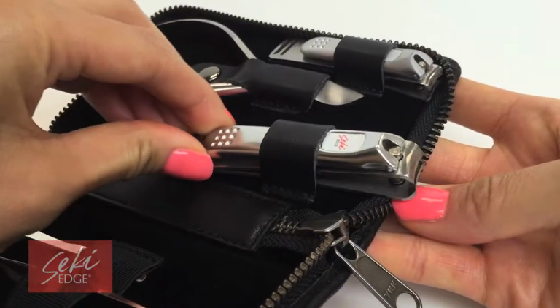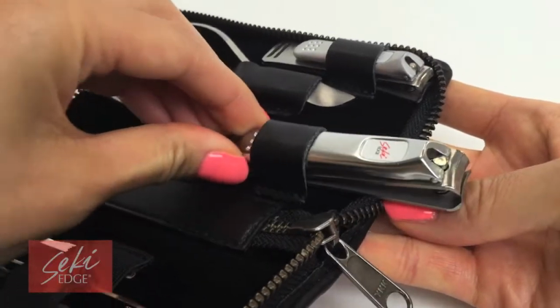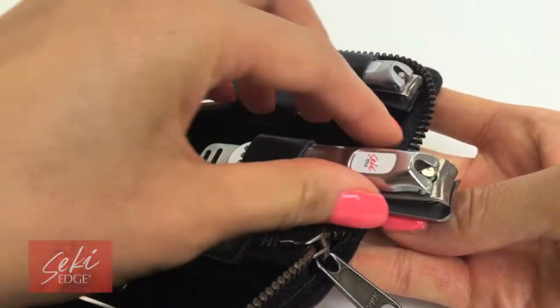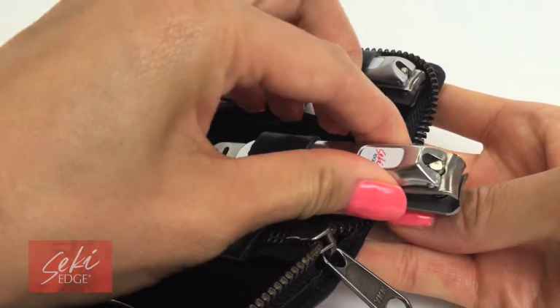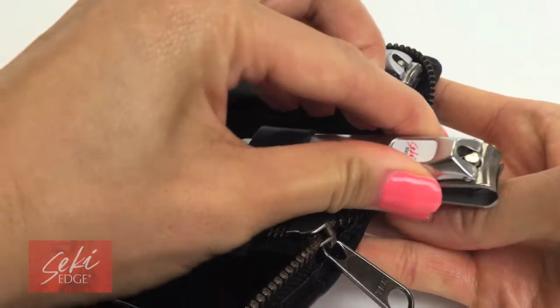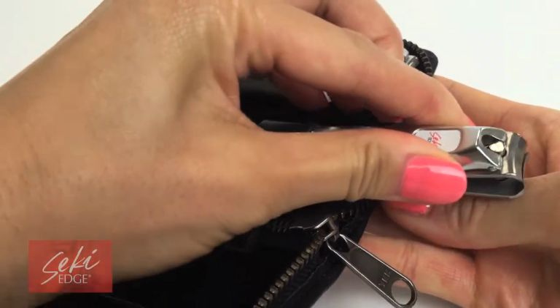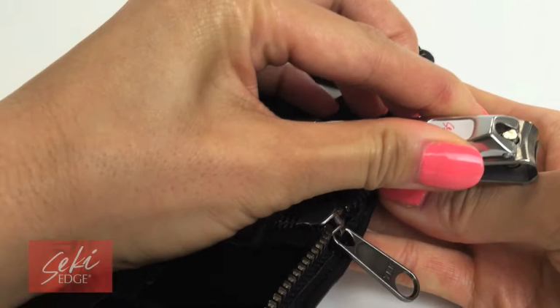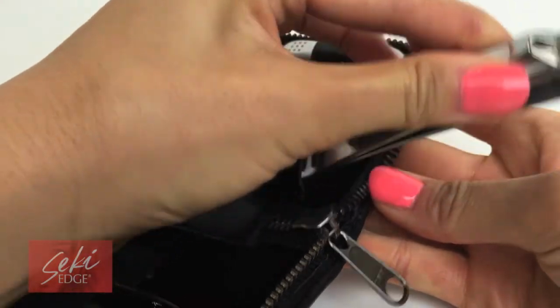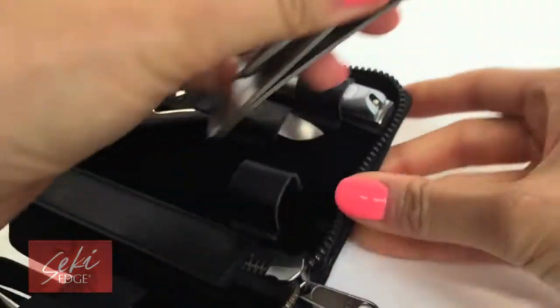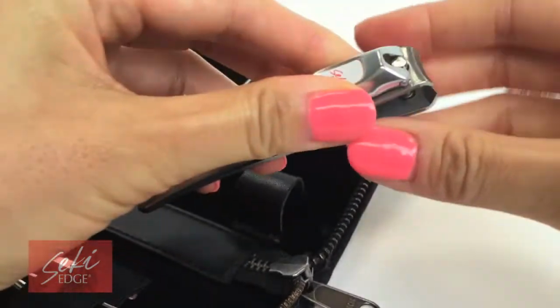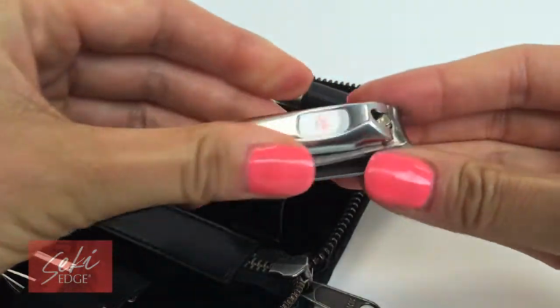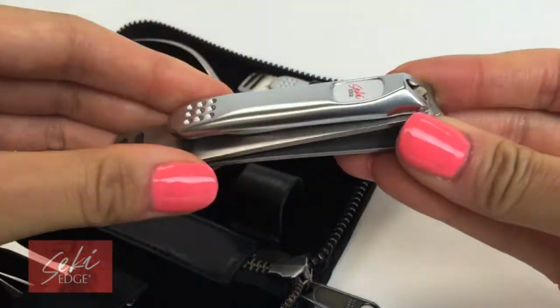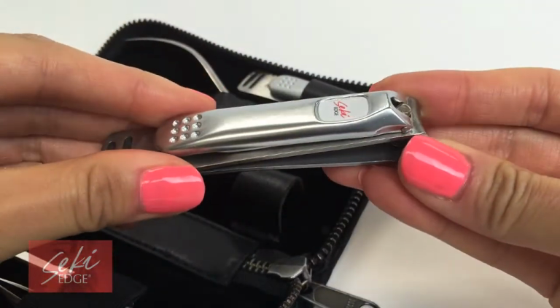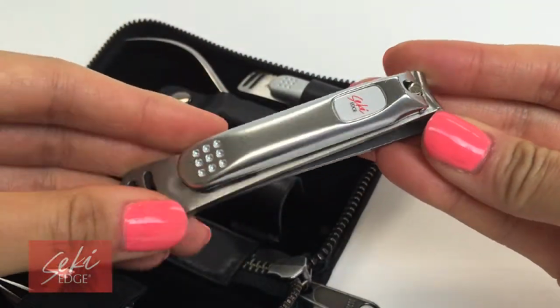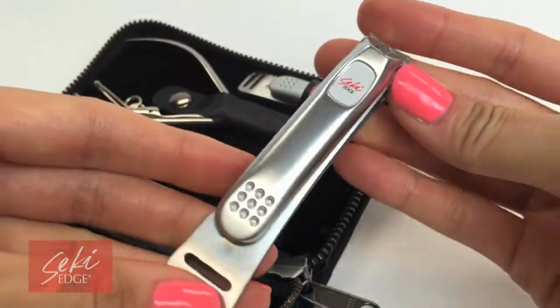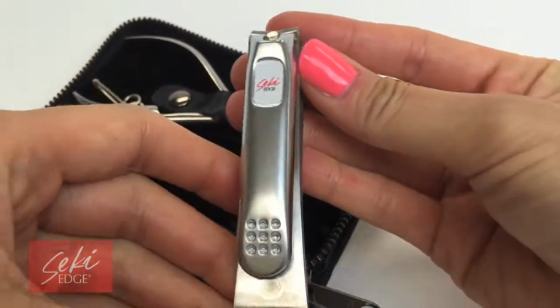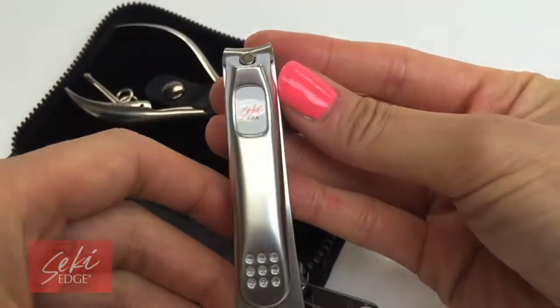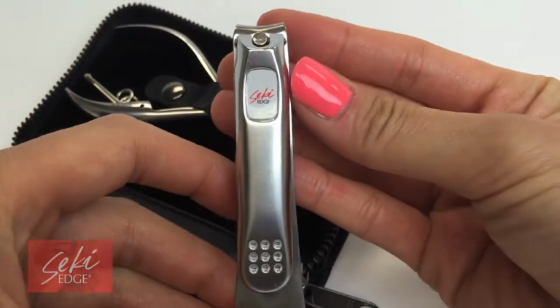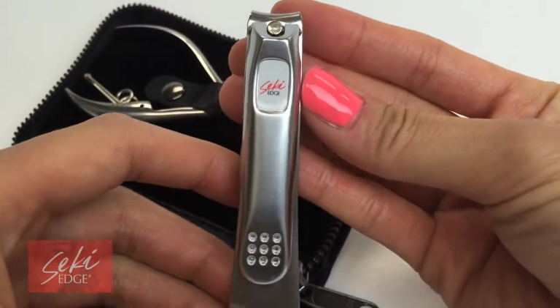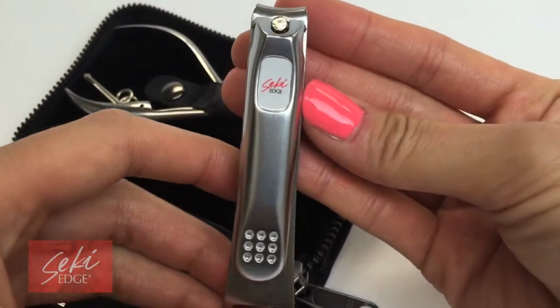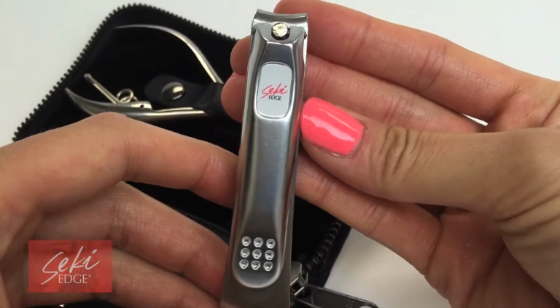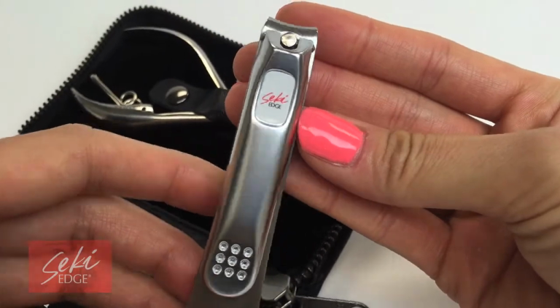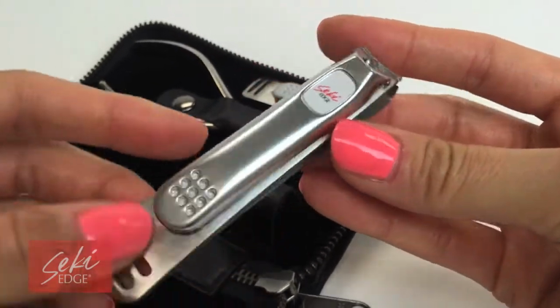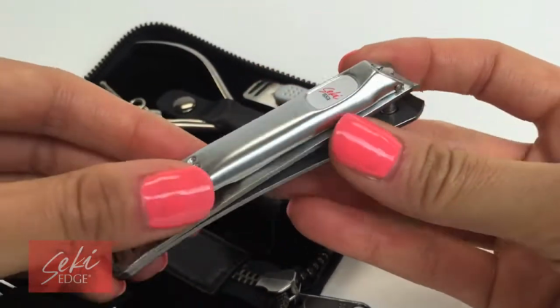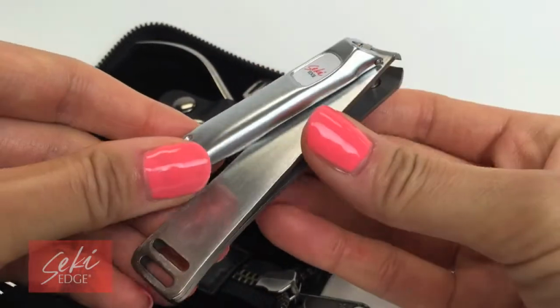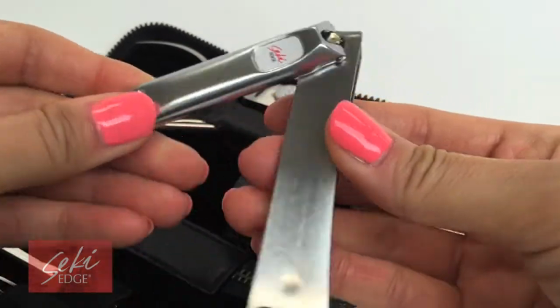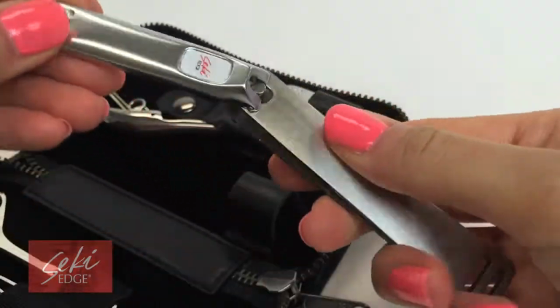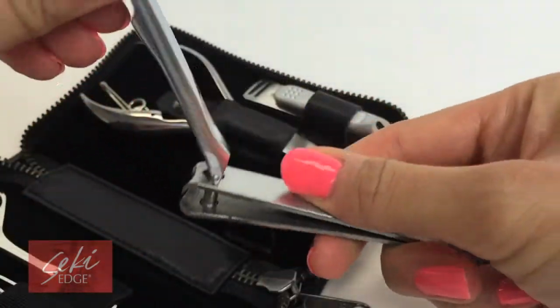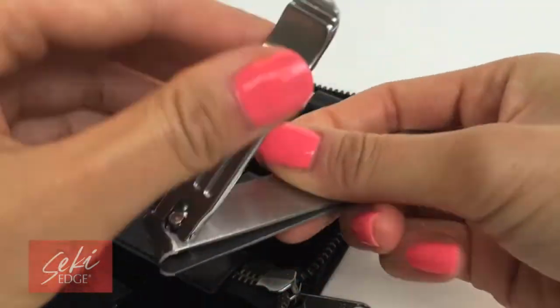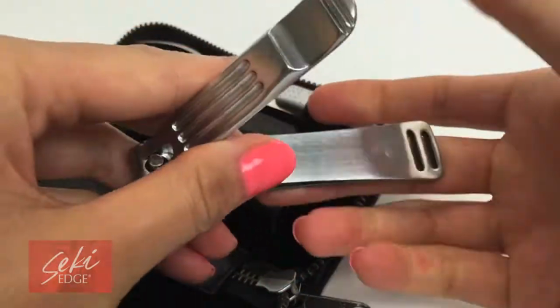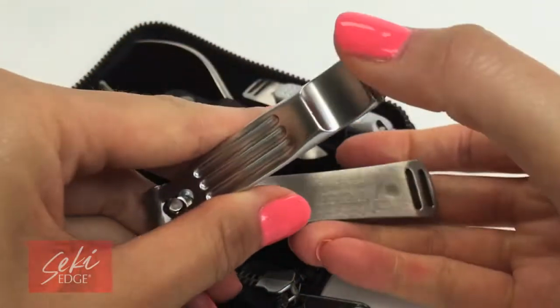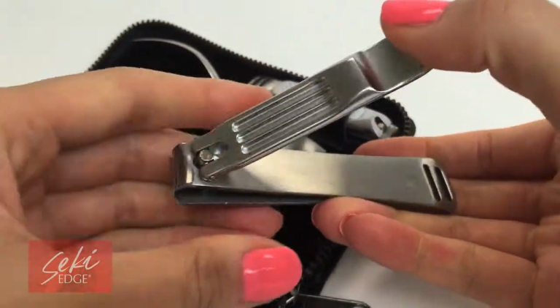A Seki Edge Stainless Steel Toenail Clipper, SS107, which is one of our most popular items in the Seki Edge line. It's strong and sturdy and has smooth cutting action with sharp cutting edges for clean cuts.